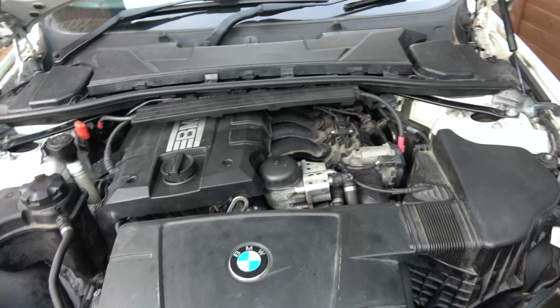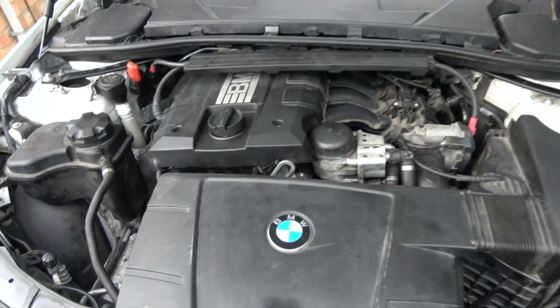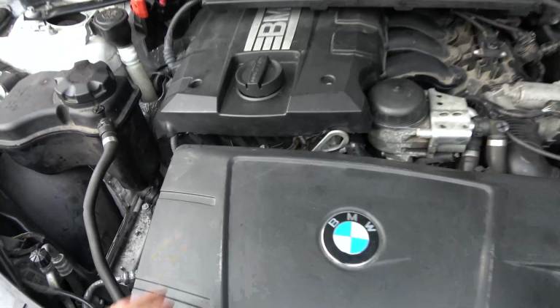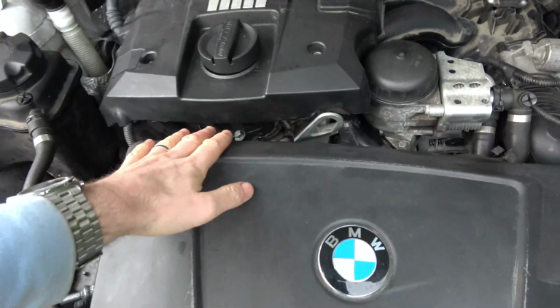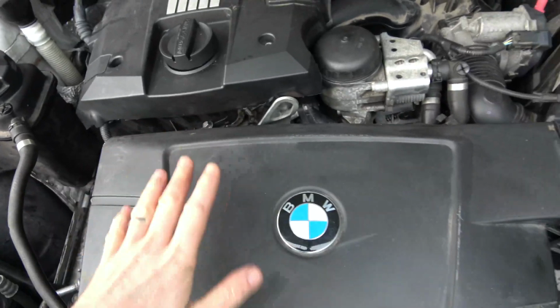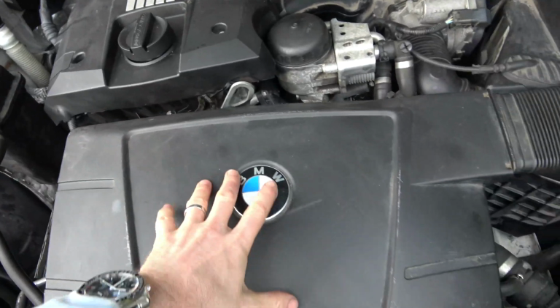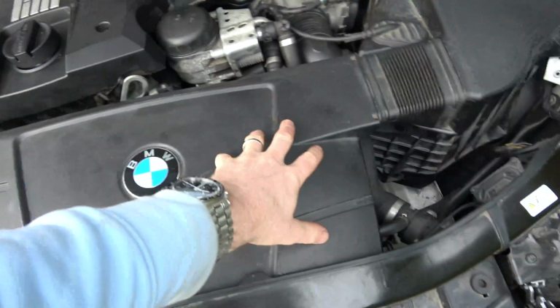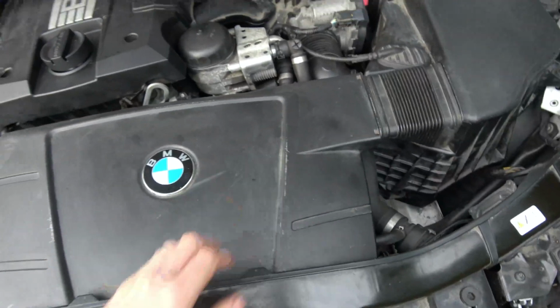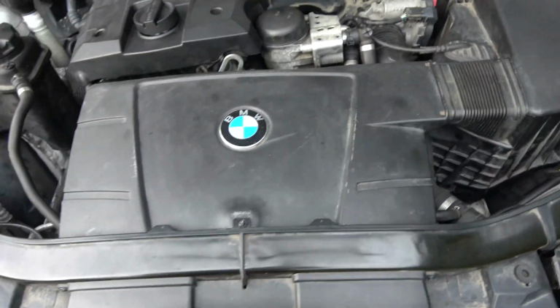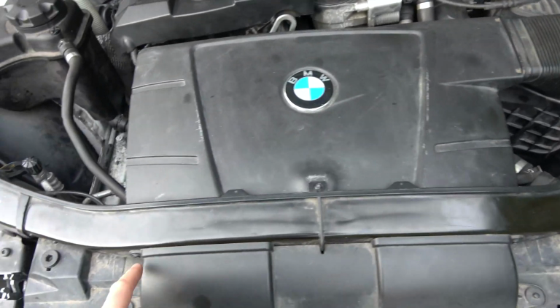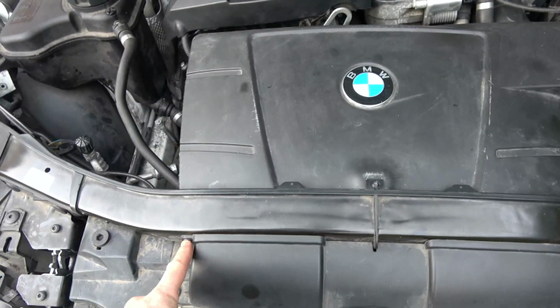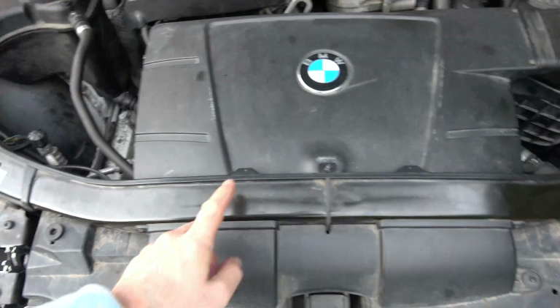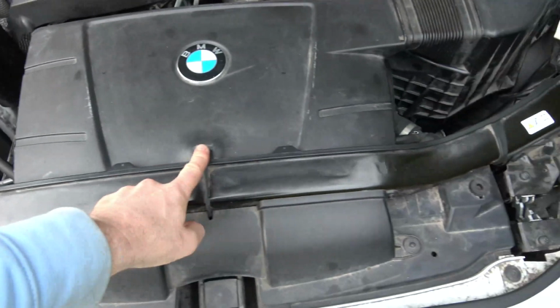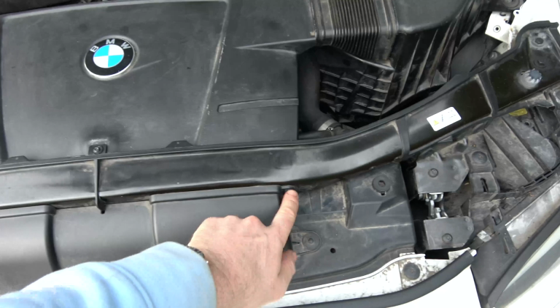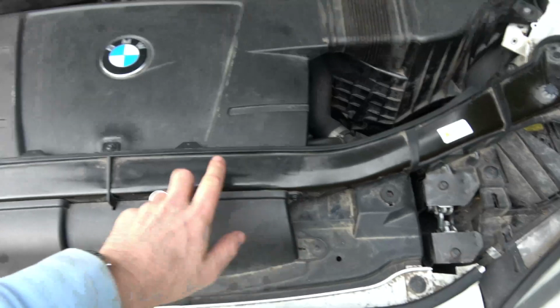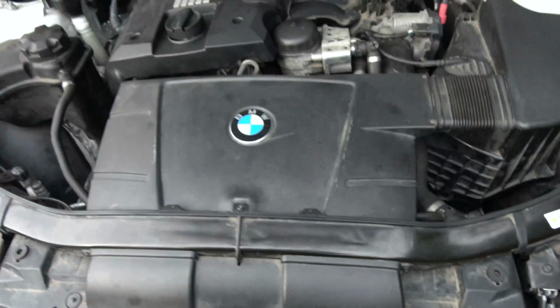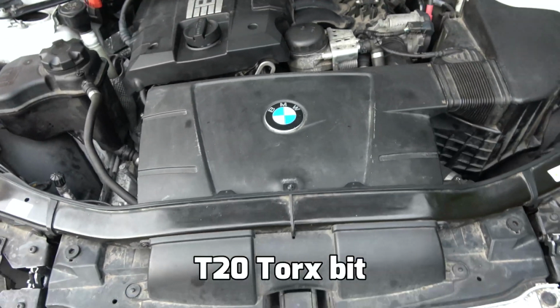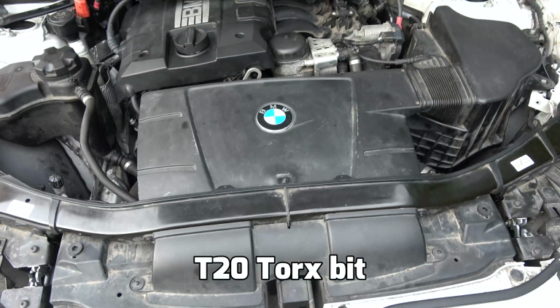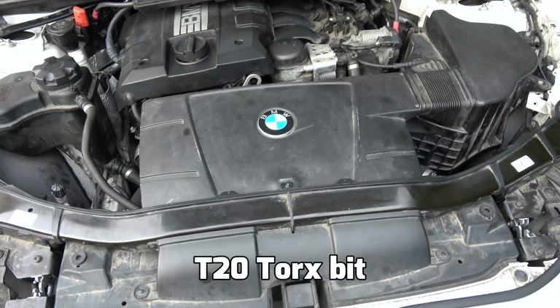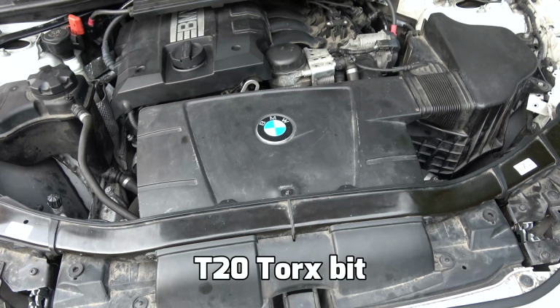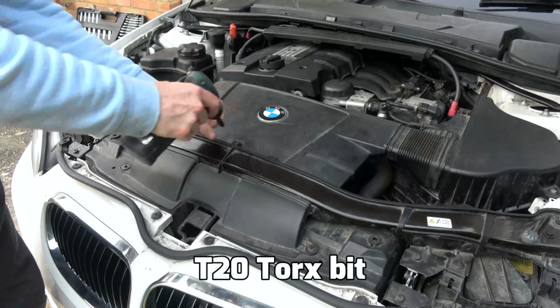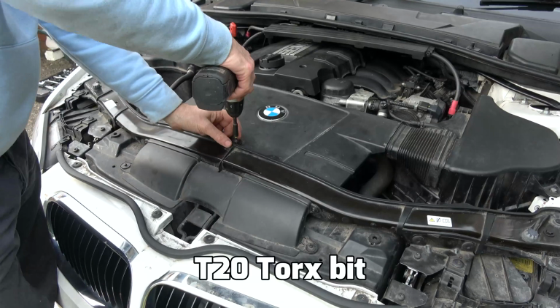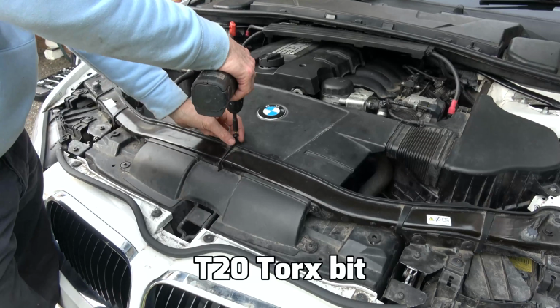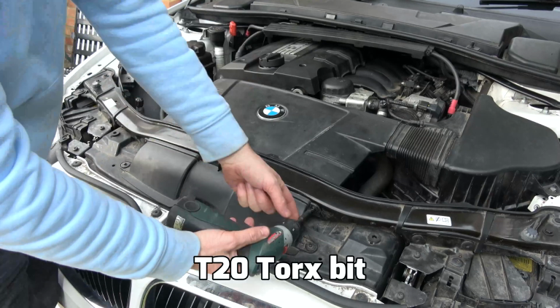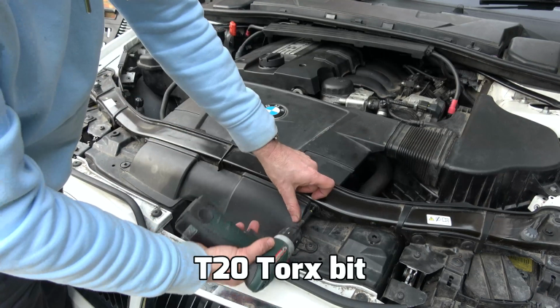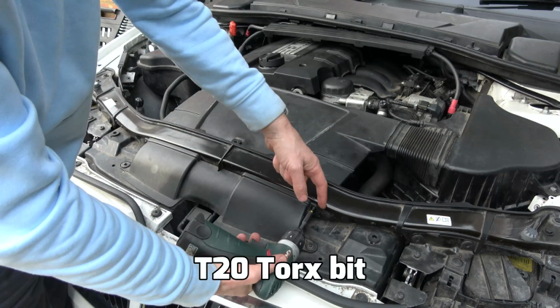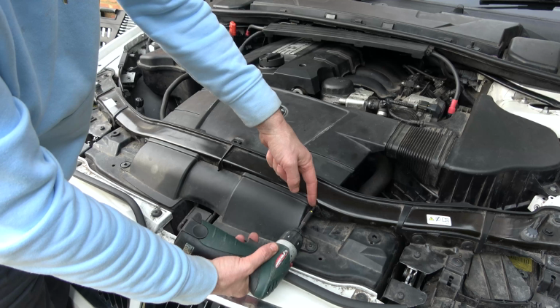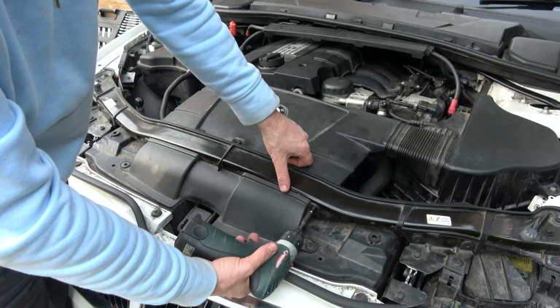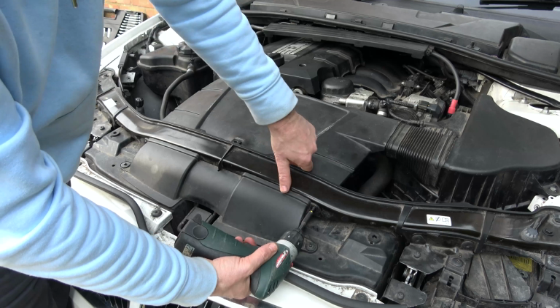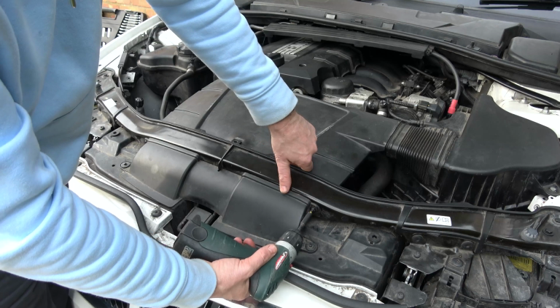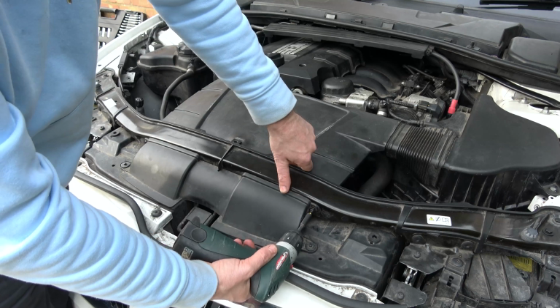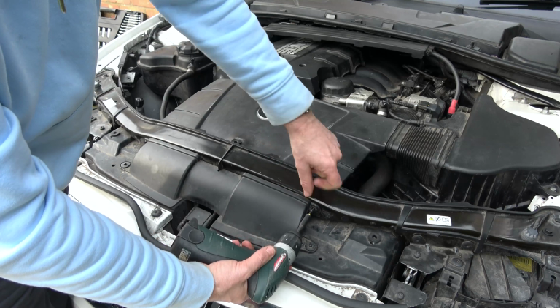To gain access we have to undo this cover — there are three screws, one here, one here, and one here. They're Torx 20, T20, and it's just lefty-loosey, counterclockwise.